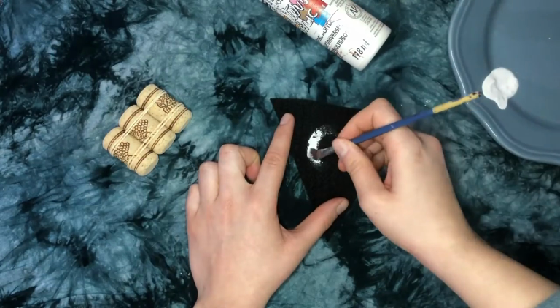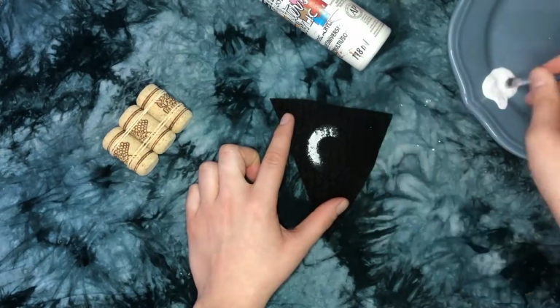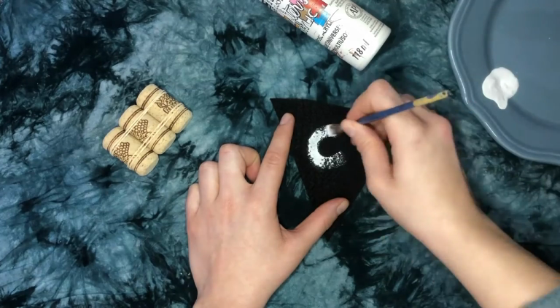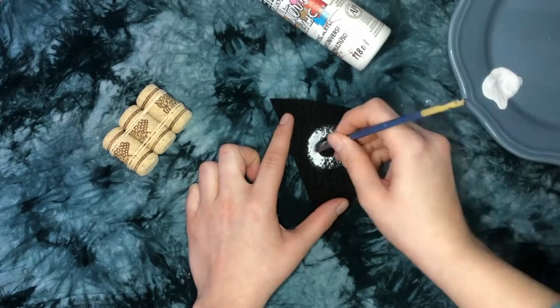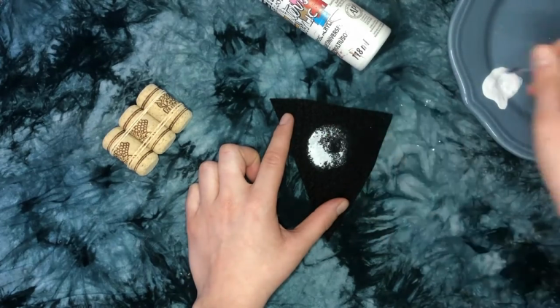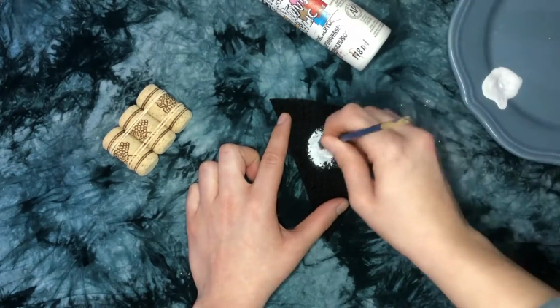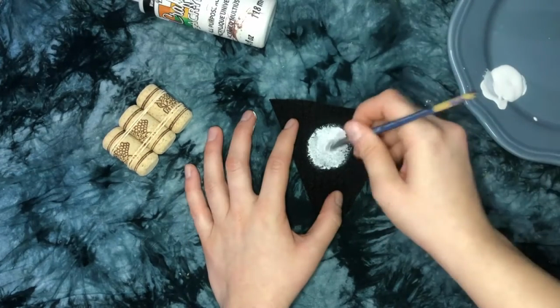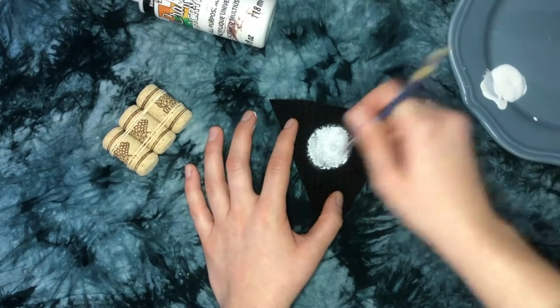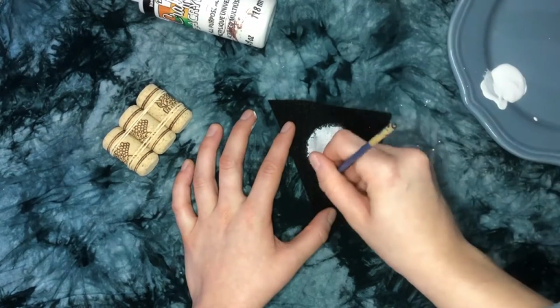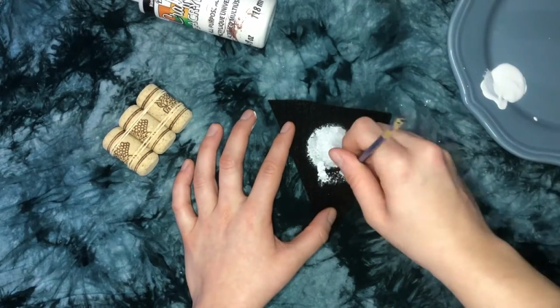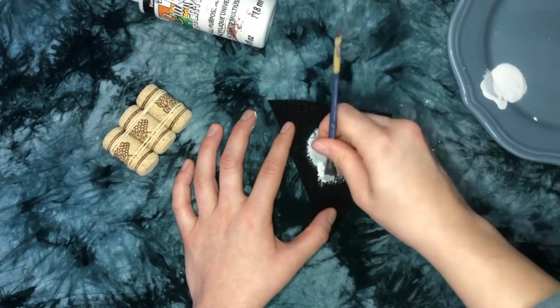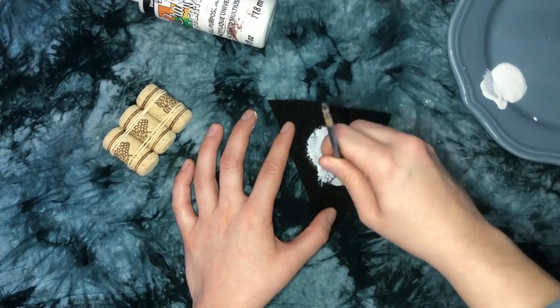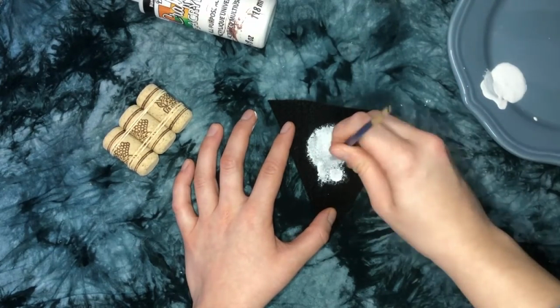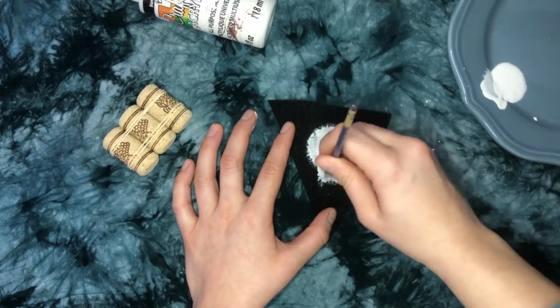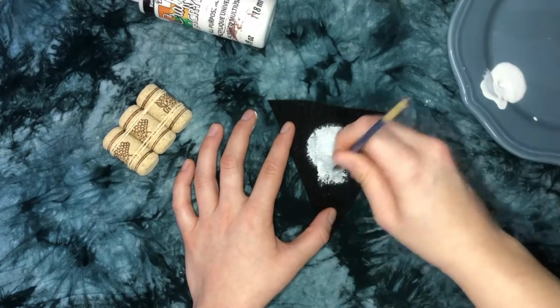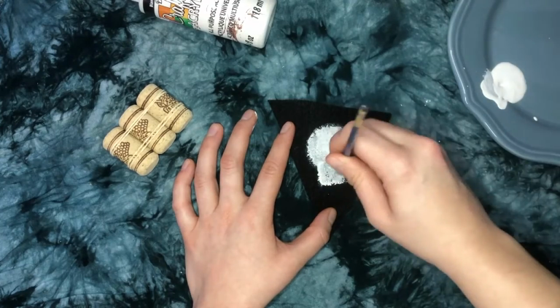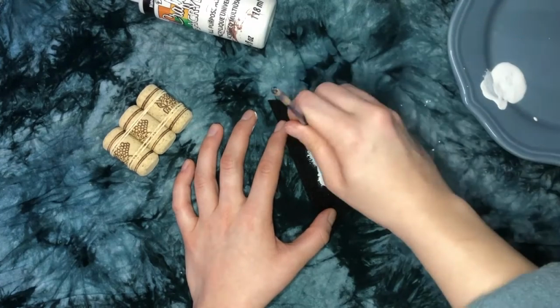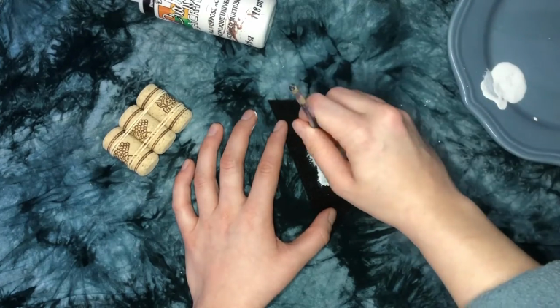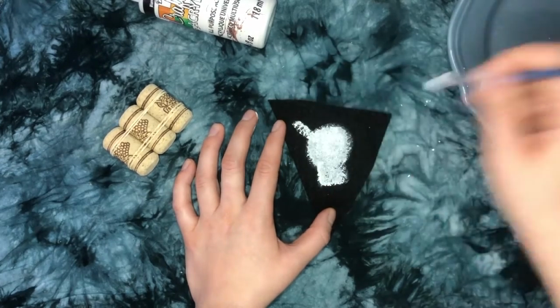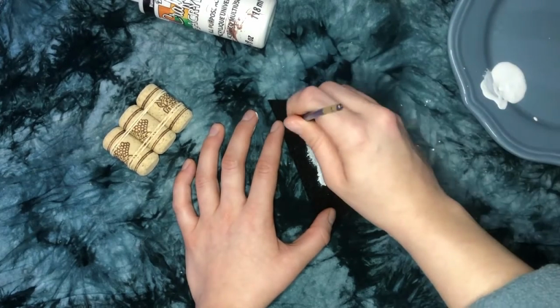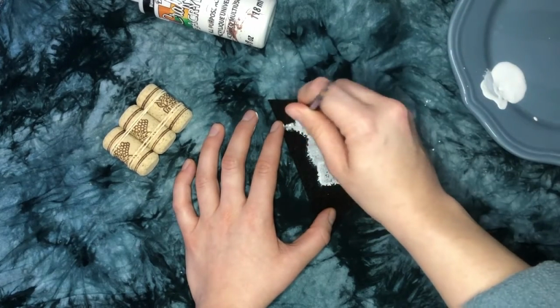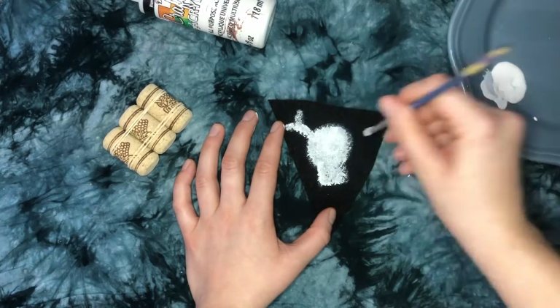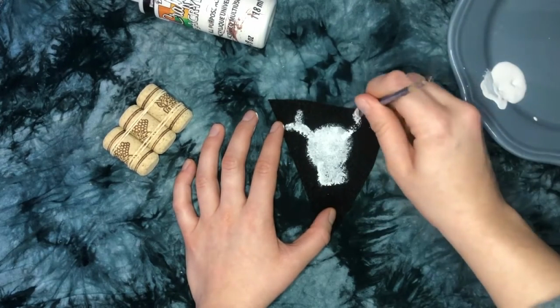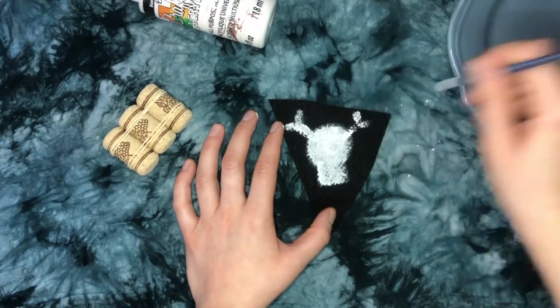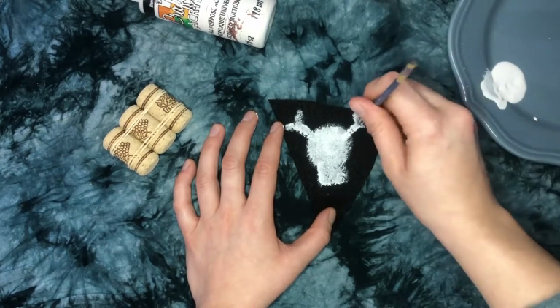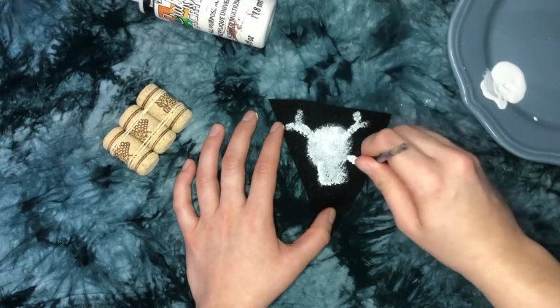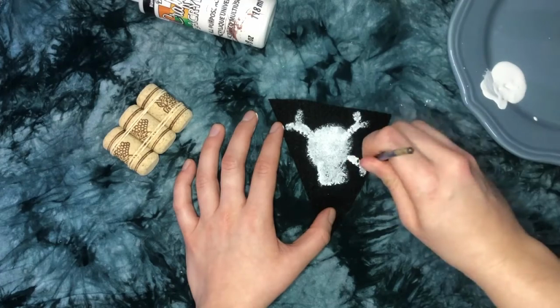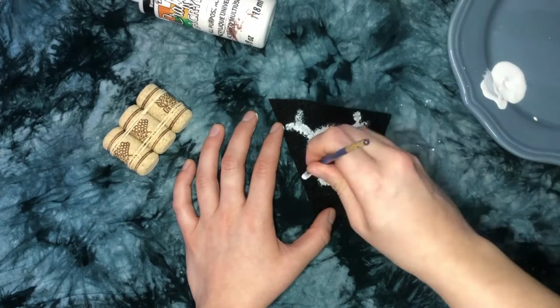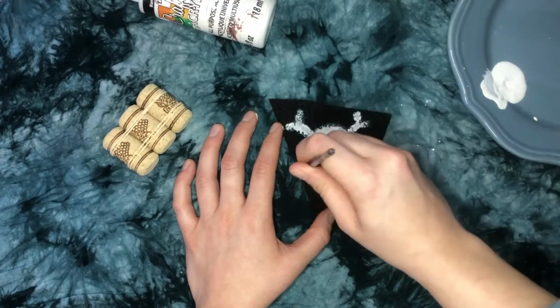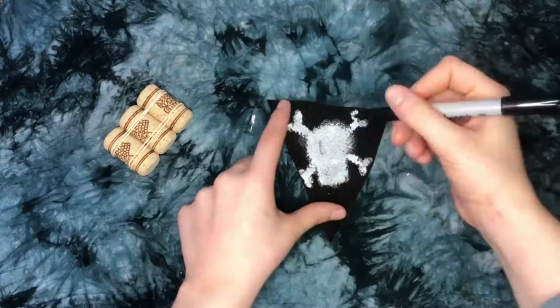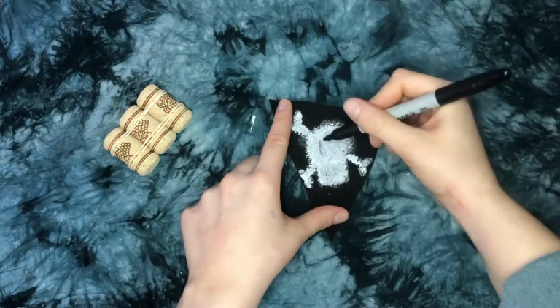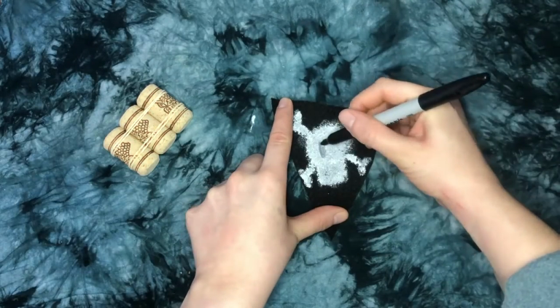After you've picked a shape for your sail, it's time to decorate your ship with whatever materials you've got. For my spooky ship, I chose to use black felt and white paint to make this fierce skull and crossbones.